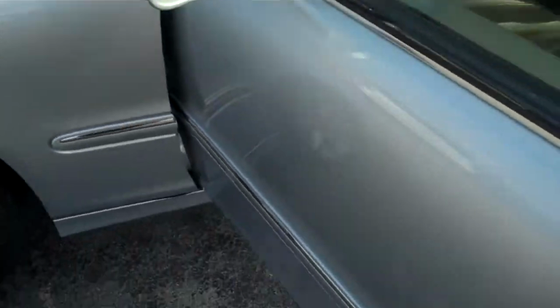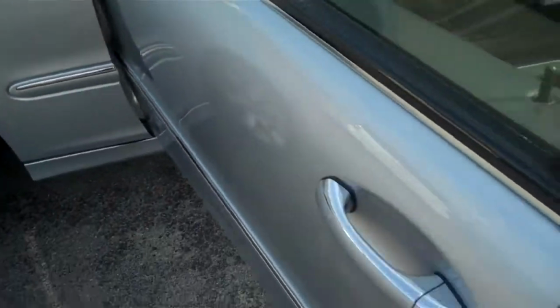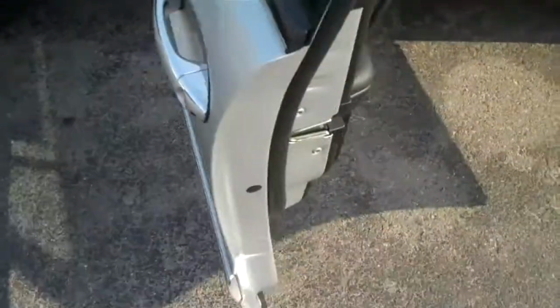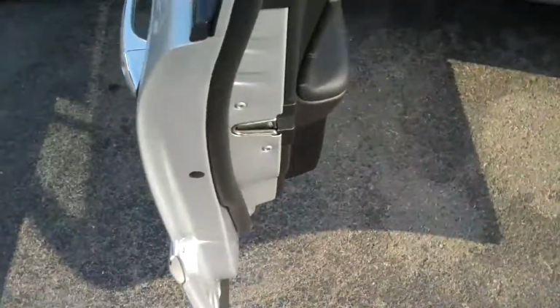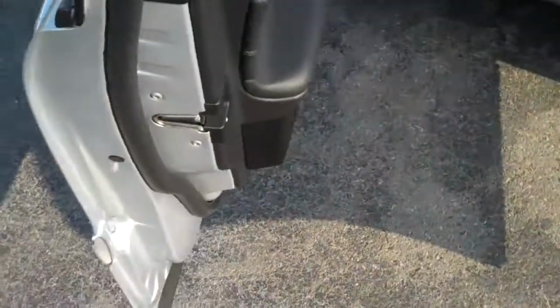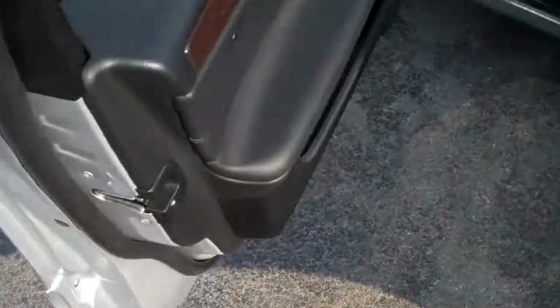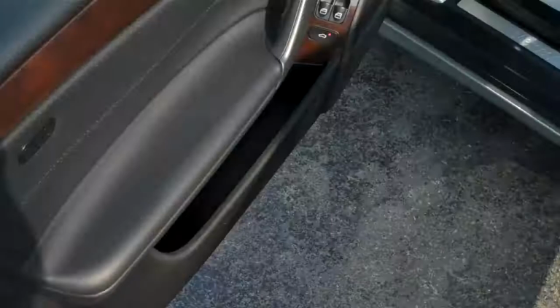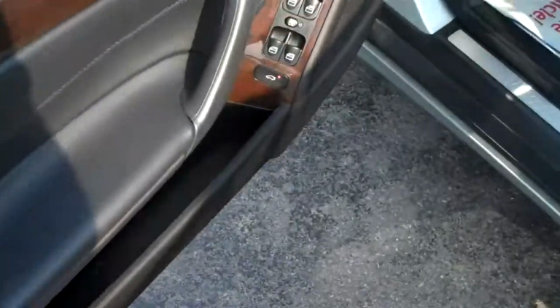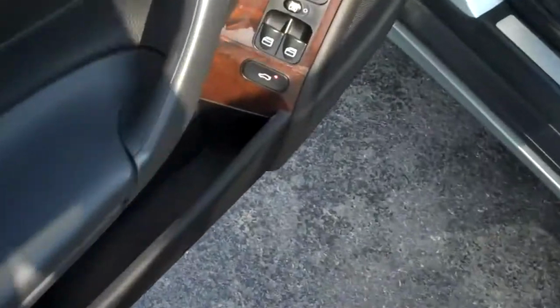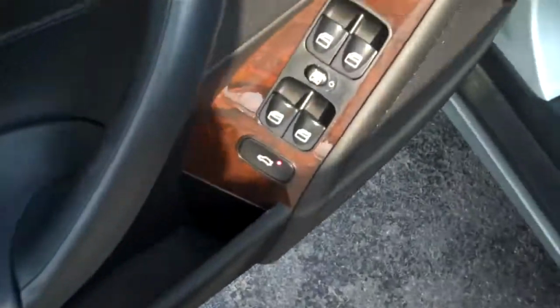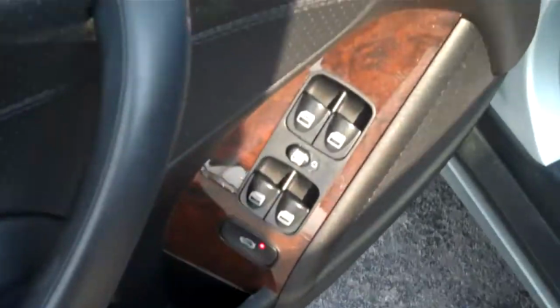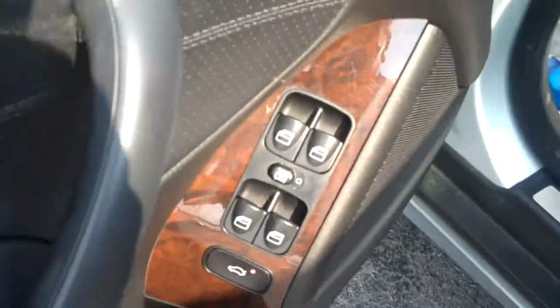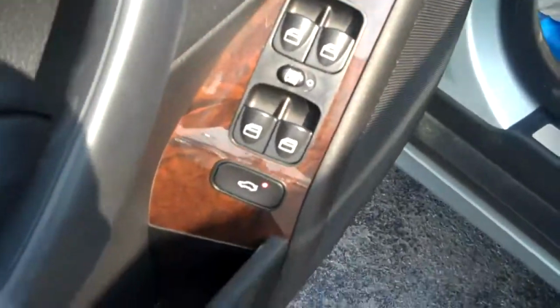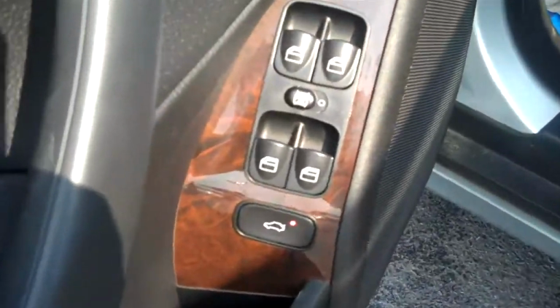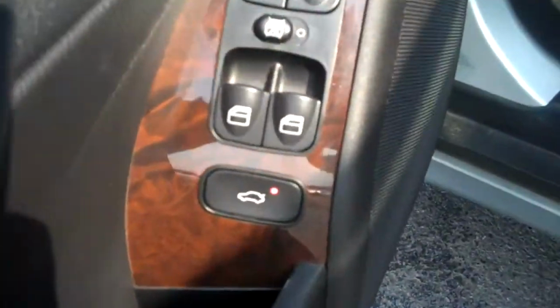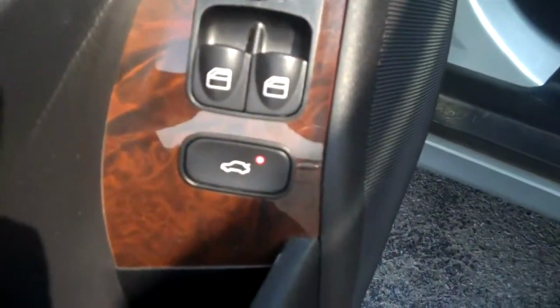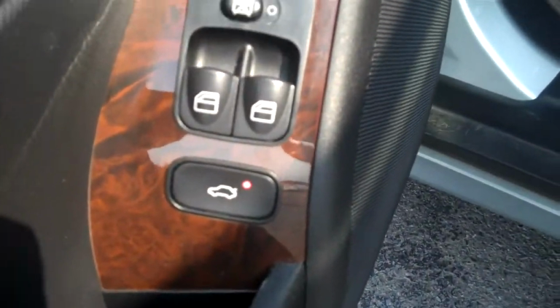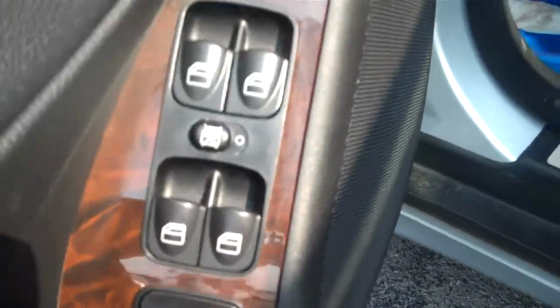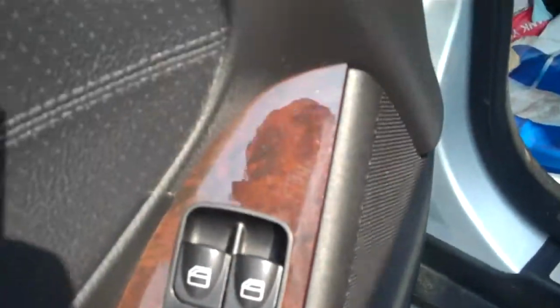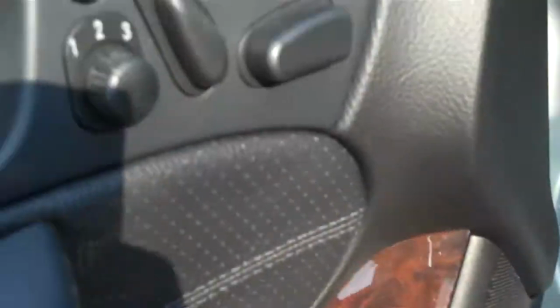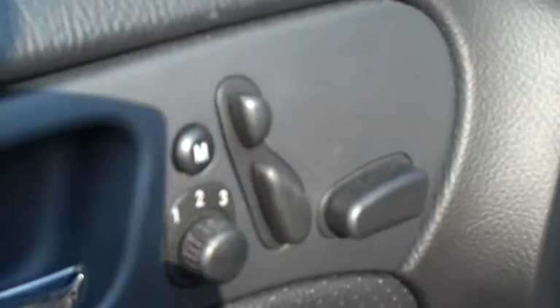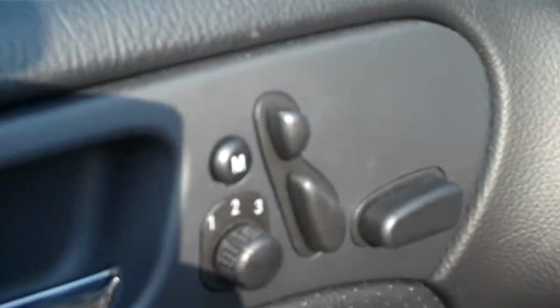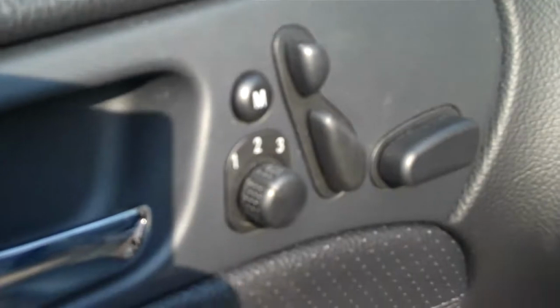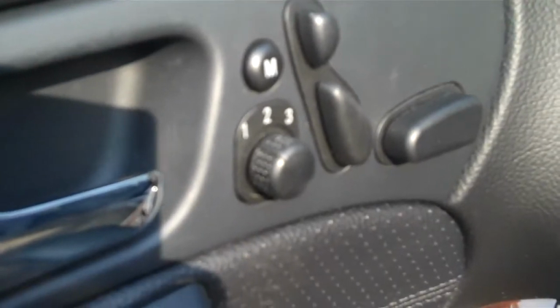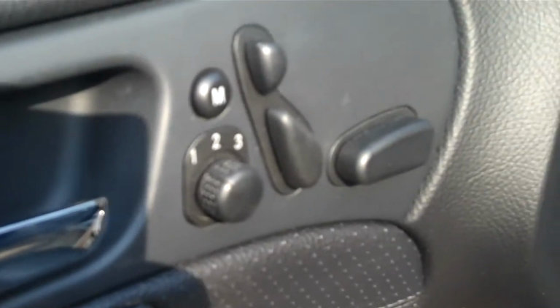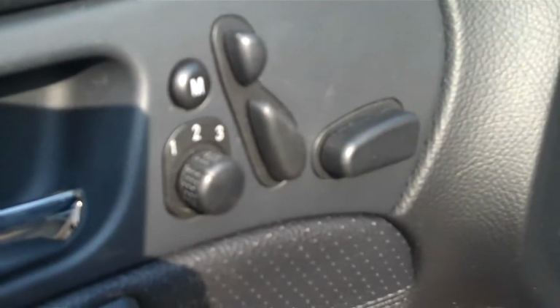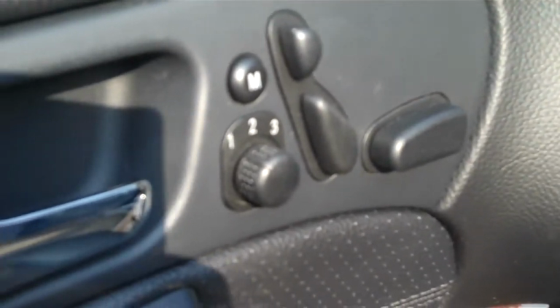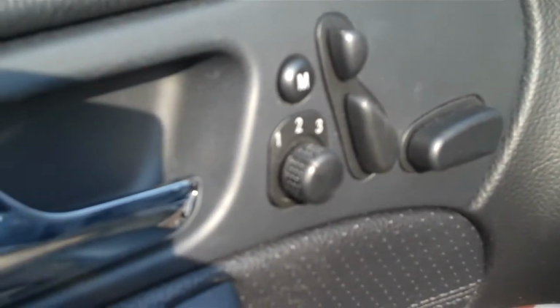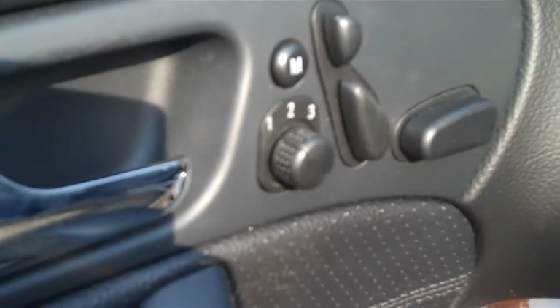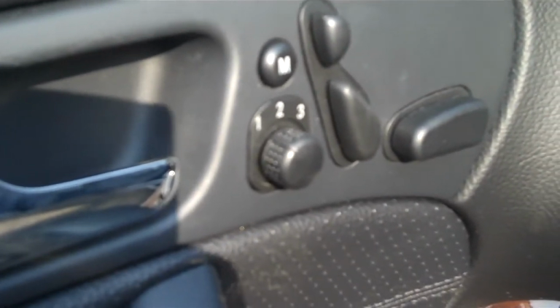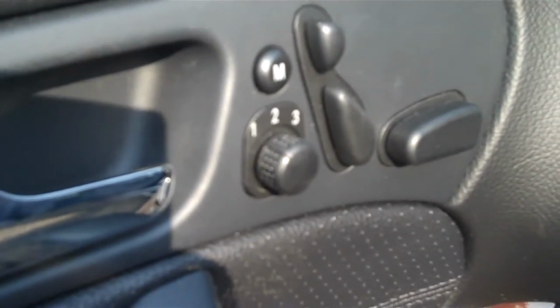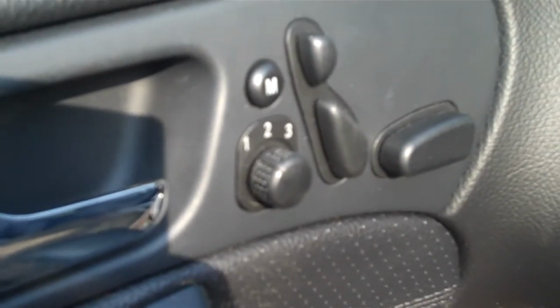Whenever you come inside of the vehicle, you will see that you have your power windows, your power locks, your trunk release down there. Your power seats are right there on the dash of the door.